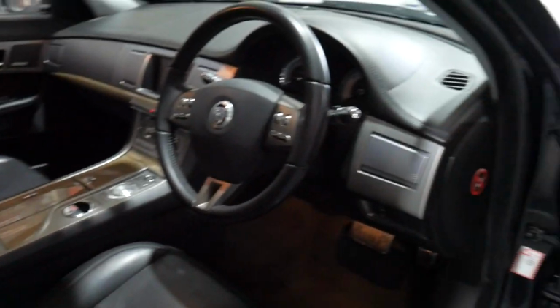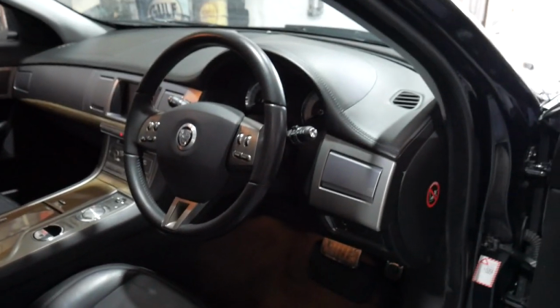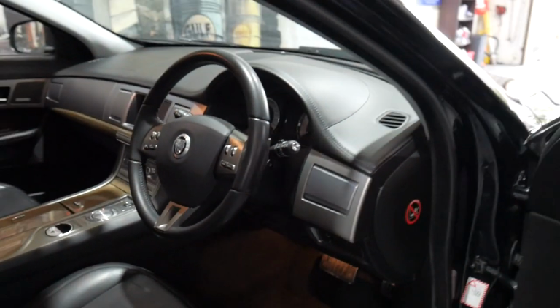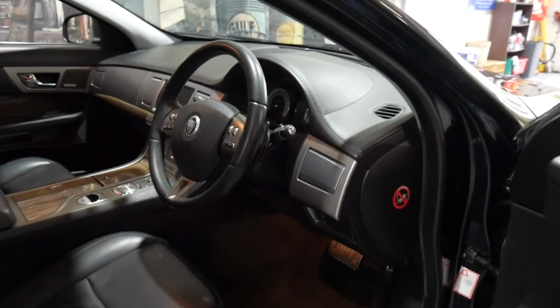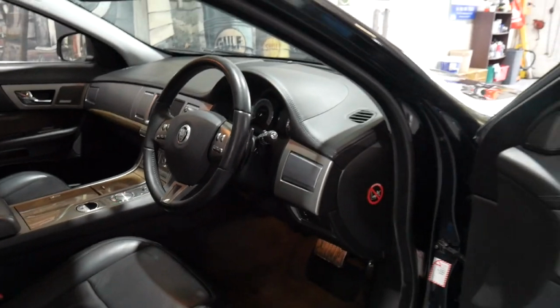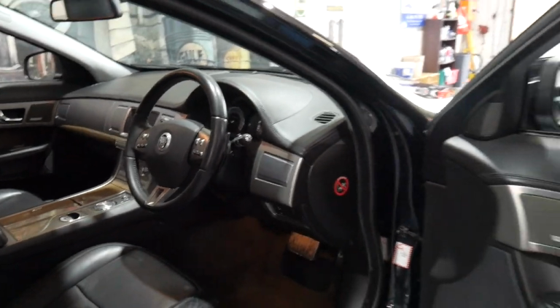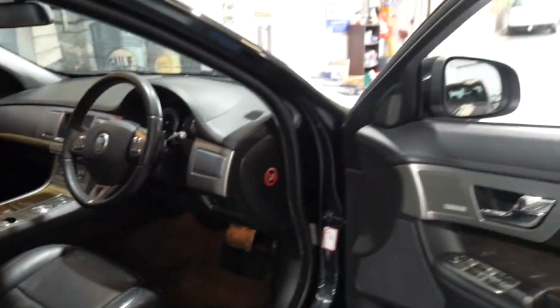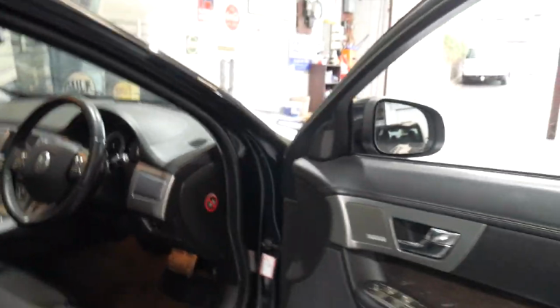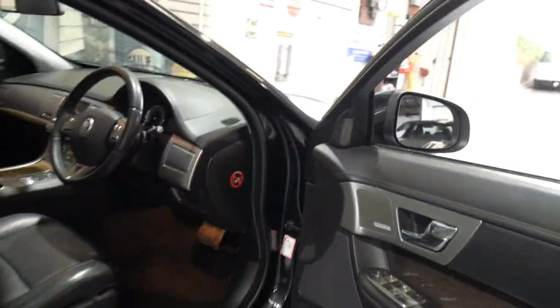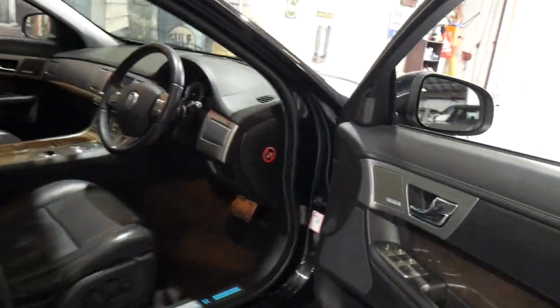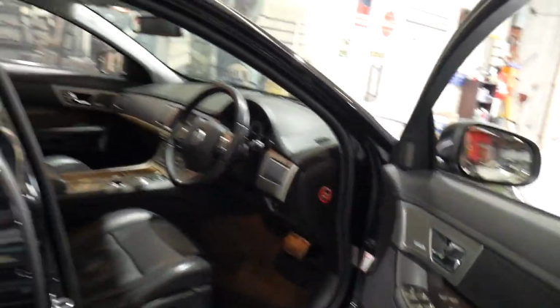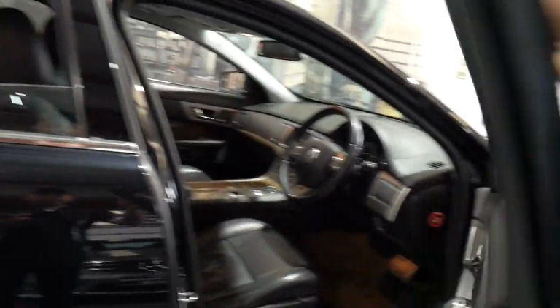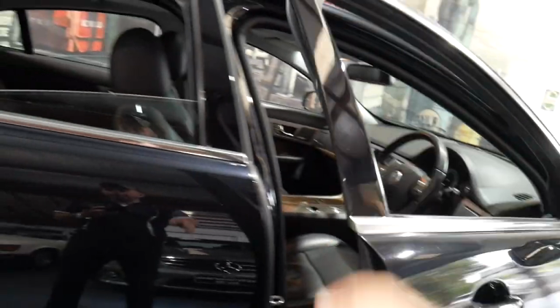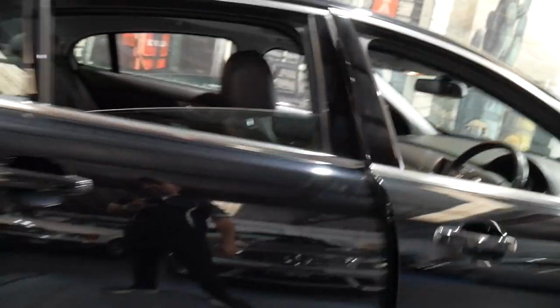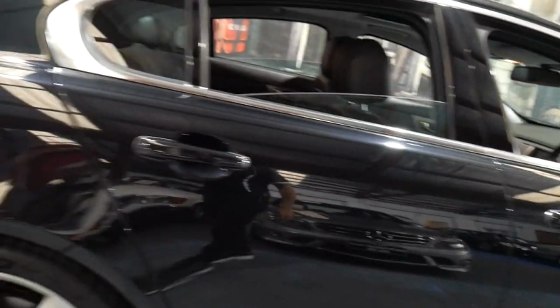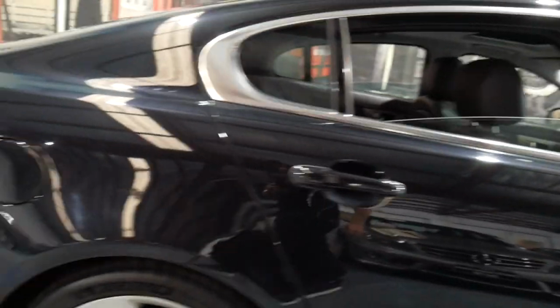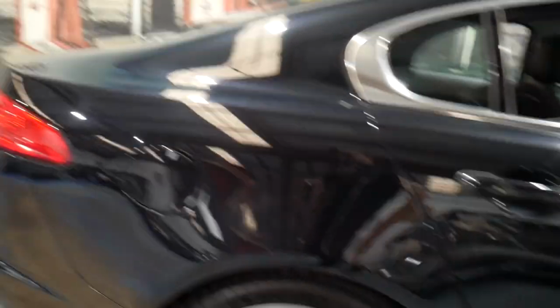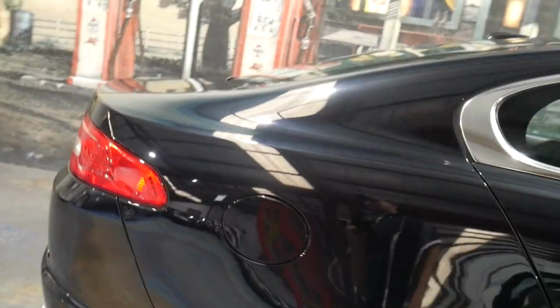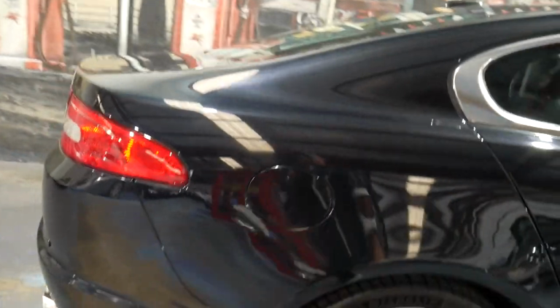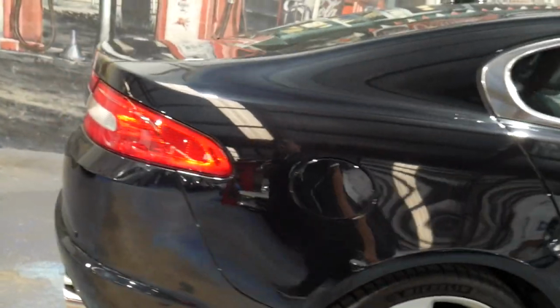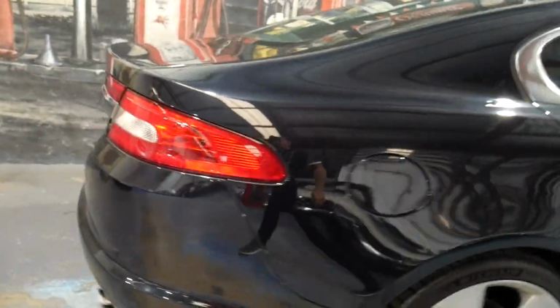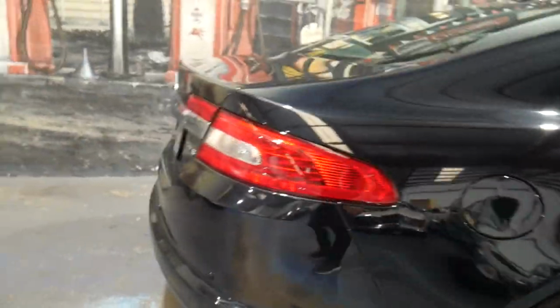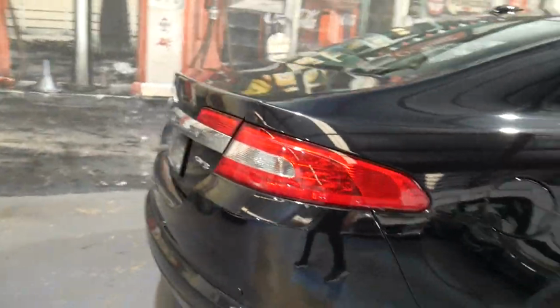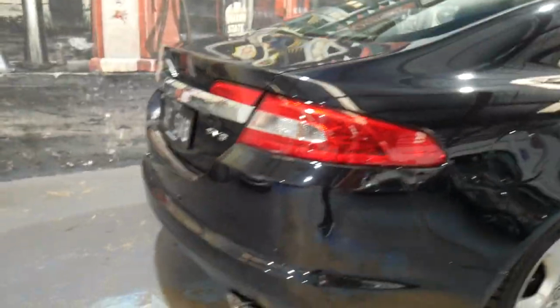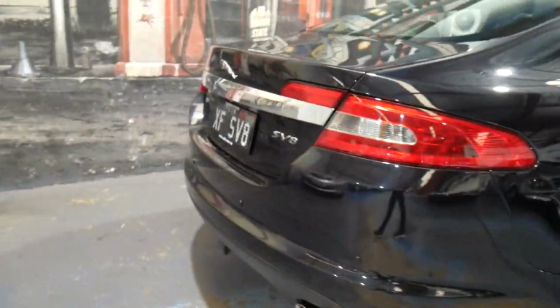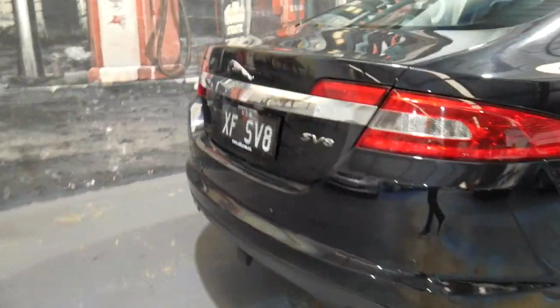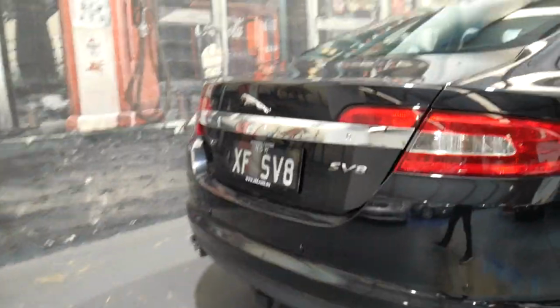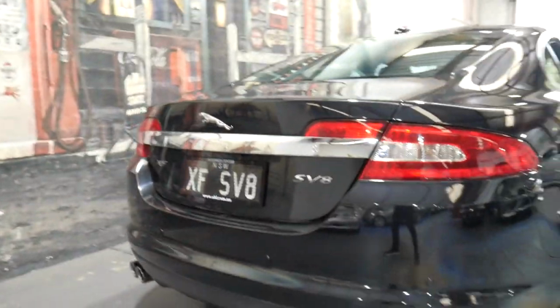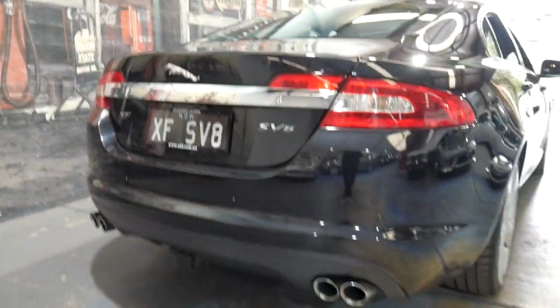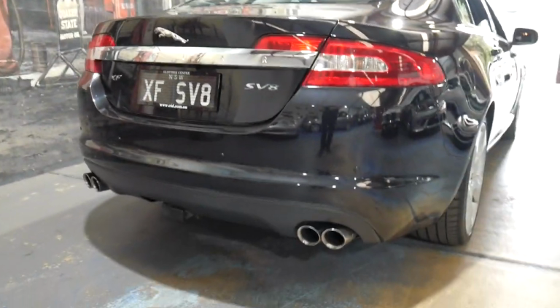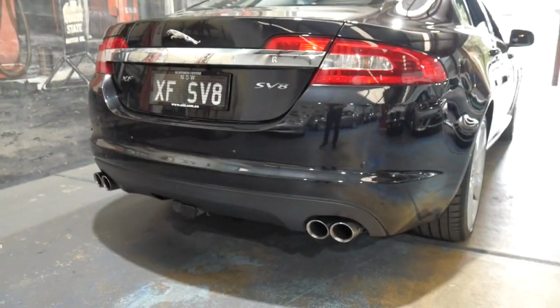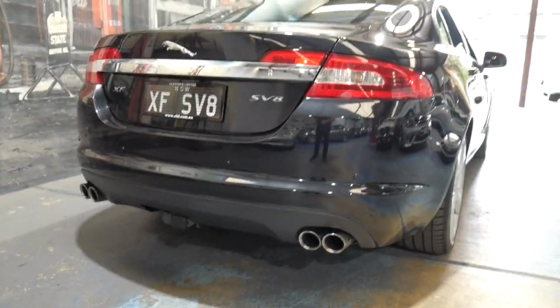The shadow is making it a little bit hard to see the interior, so what I'm going to do is get it a little bit more outside. We'll get to listen to that amazing engine, and isn't it just gorgeous? These four exhaust pipes, just like an XKR.